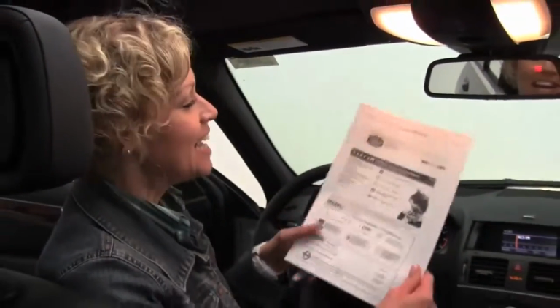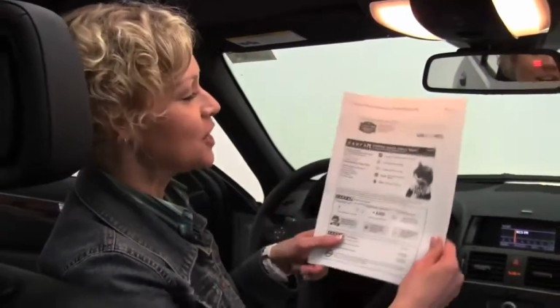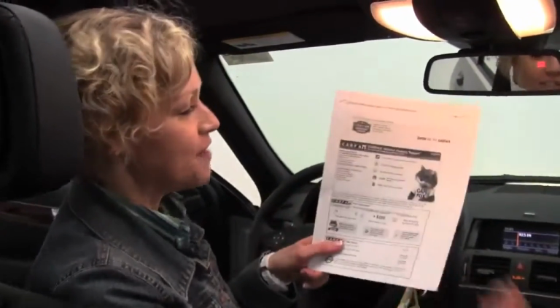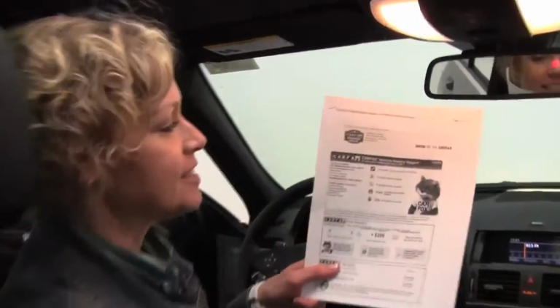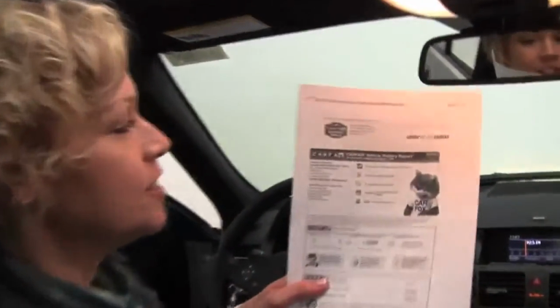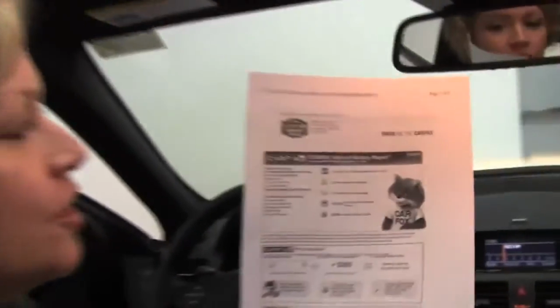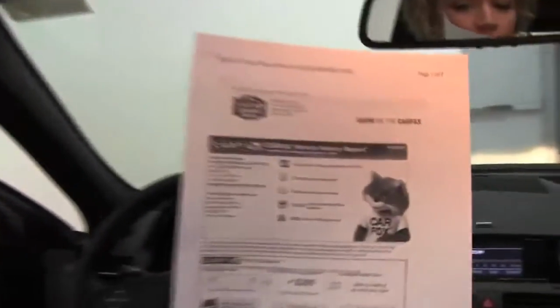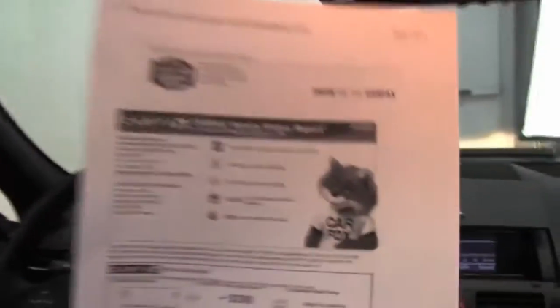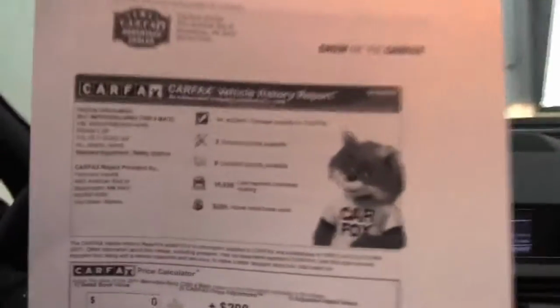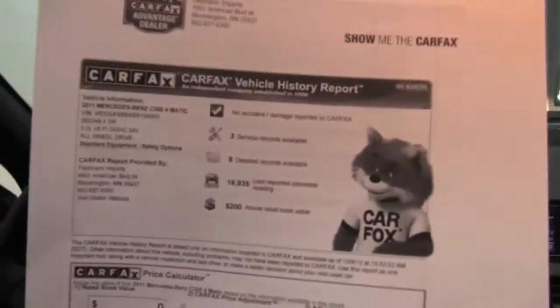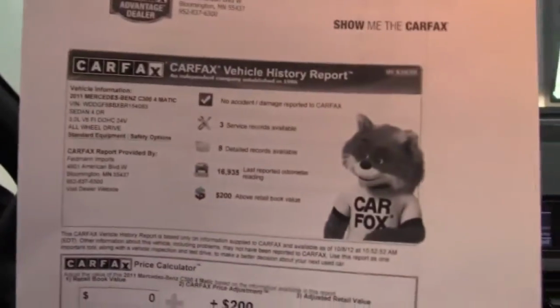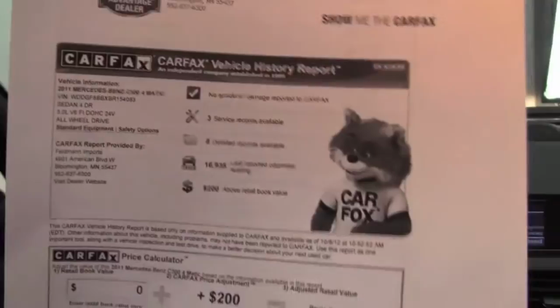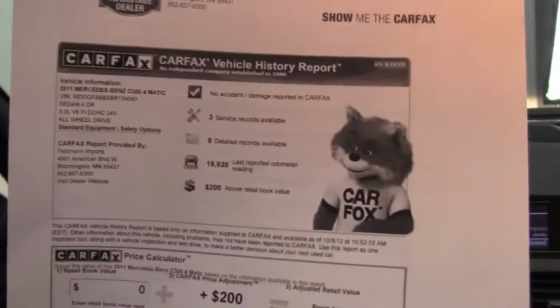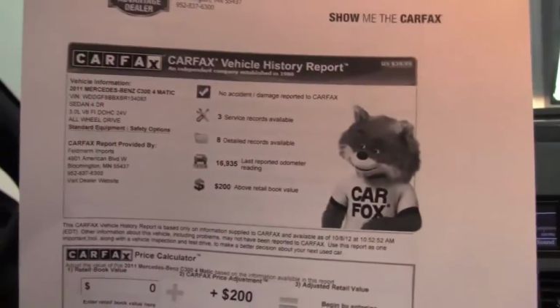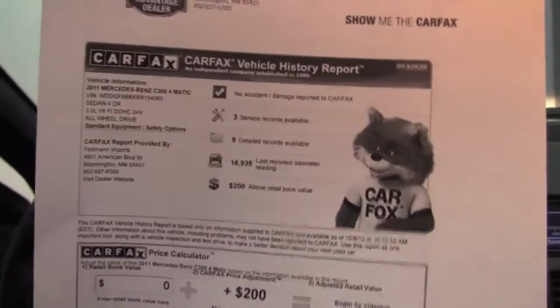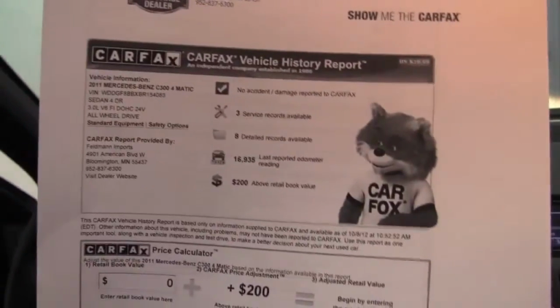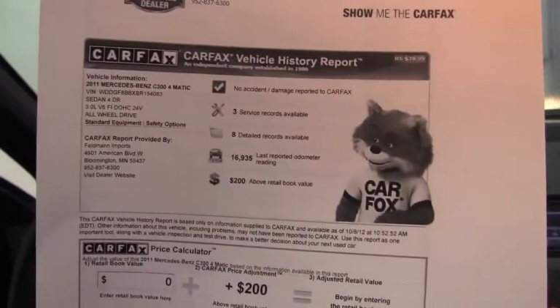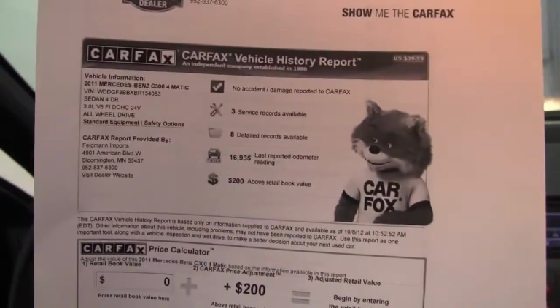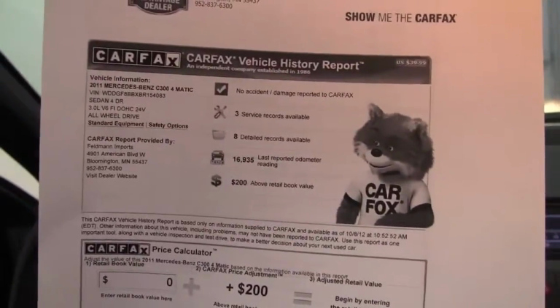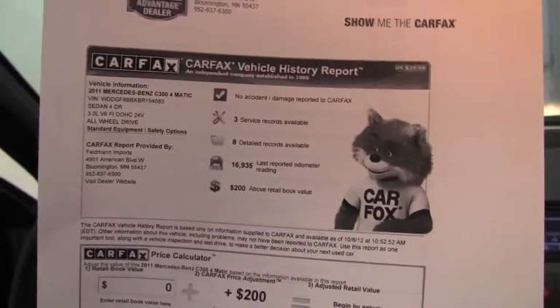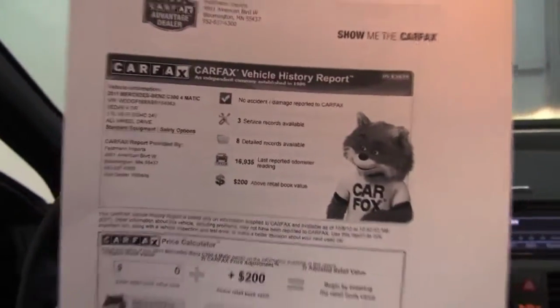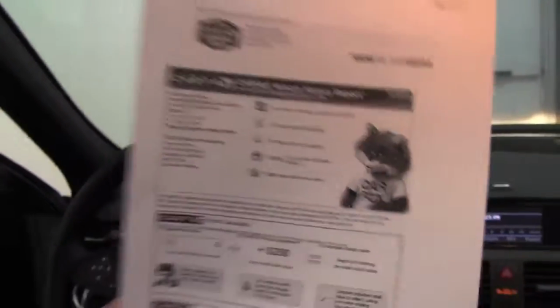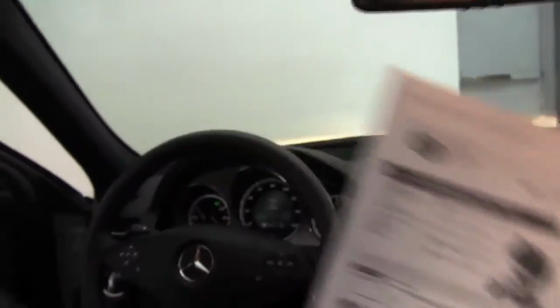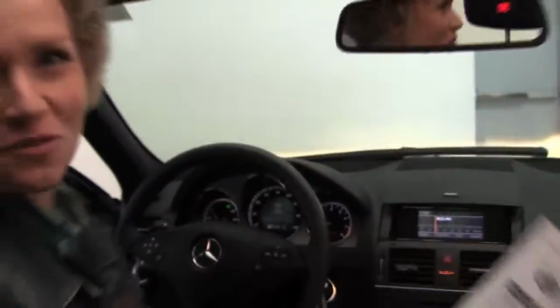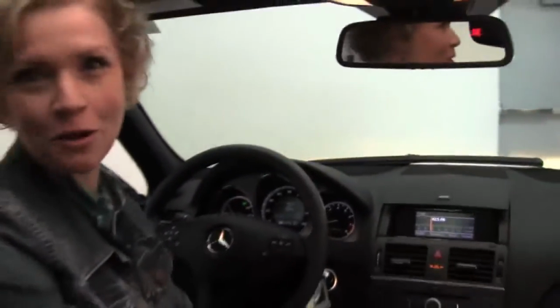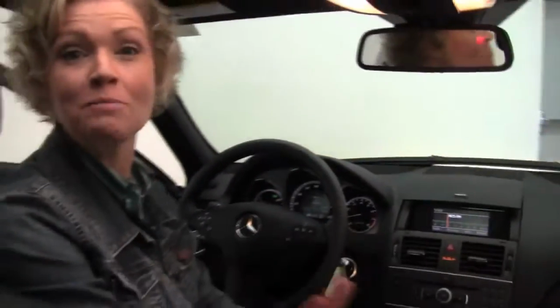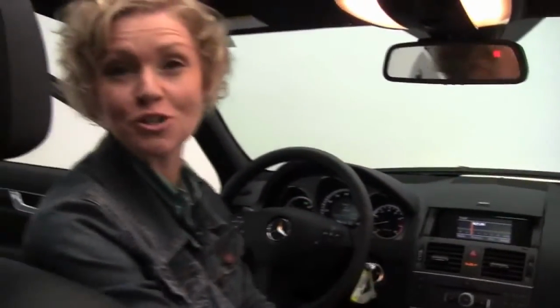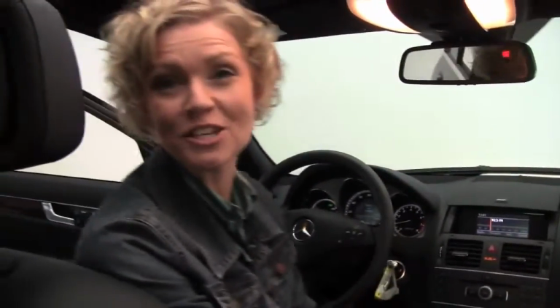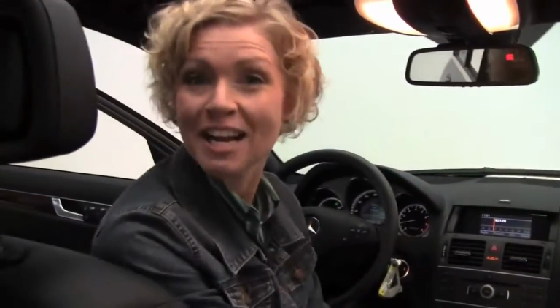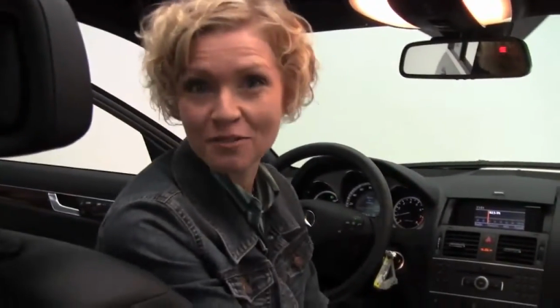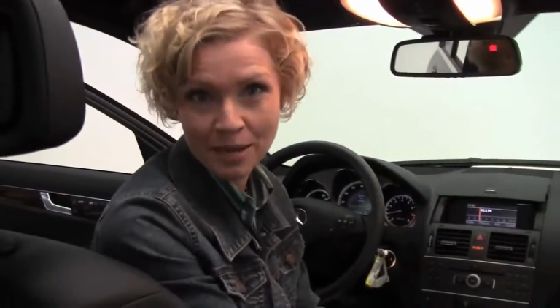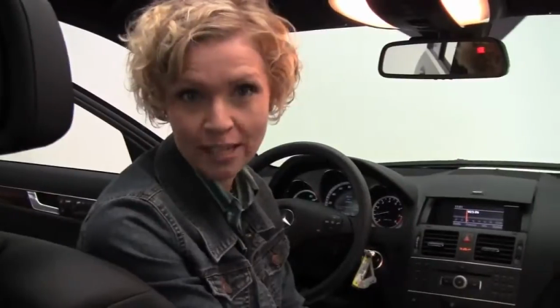Here's the Carfax: no accidents or damage, we've got three service records available, and like I said, this is a one owner vehicle purchased originally right here at Feldman Imports.